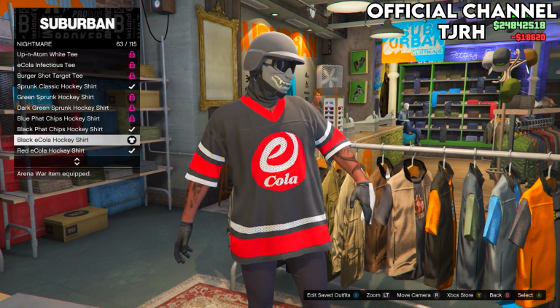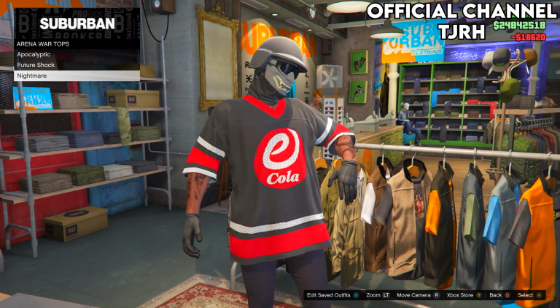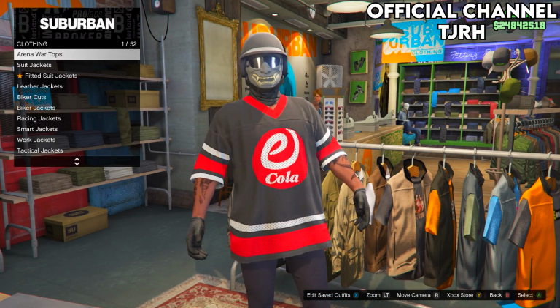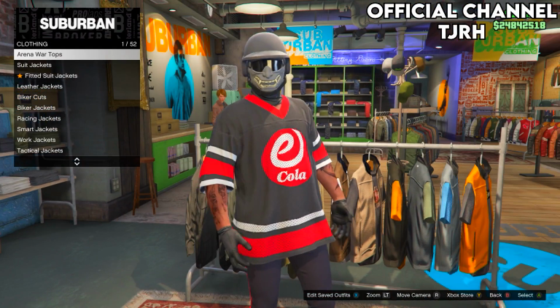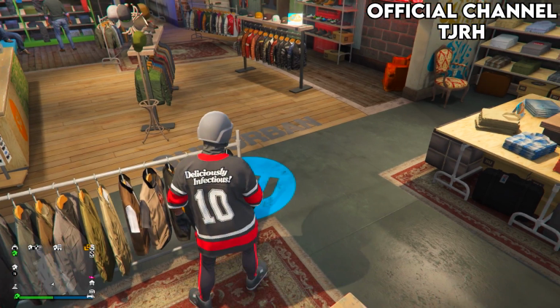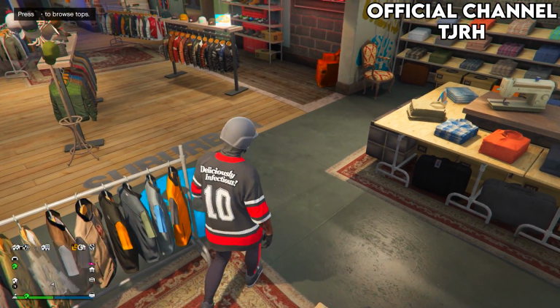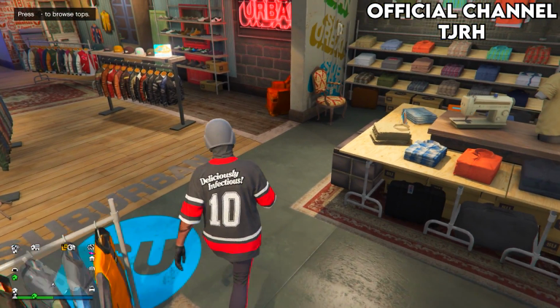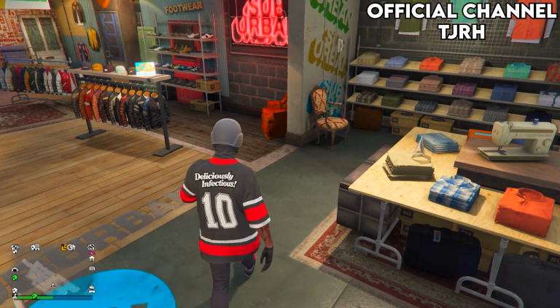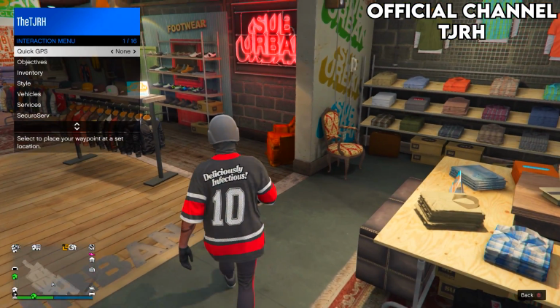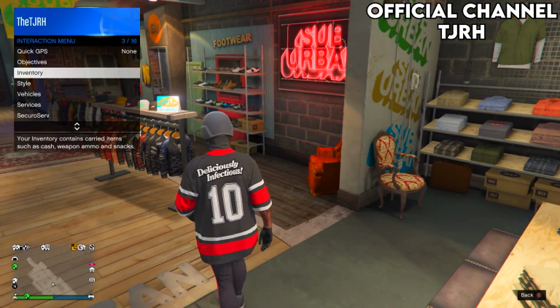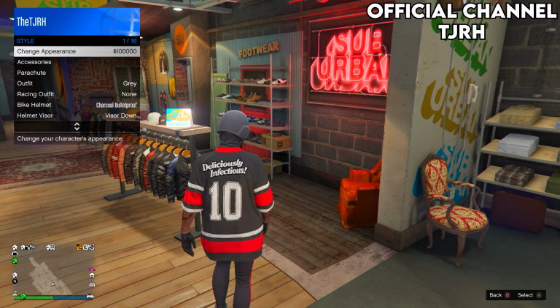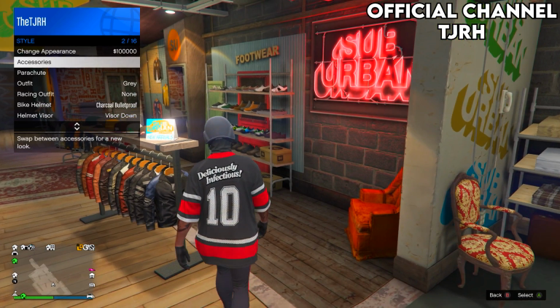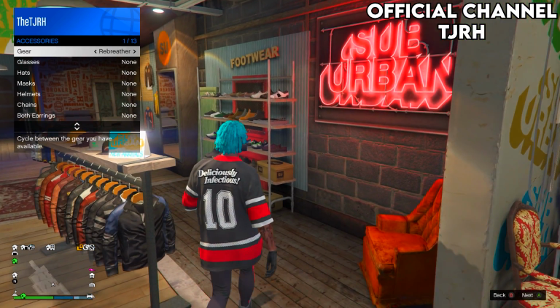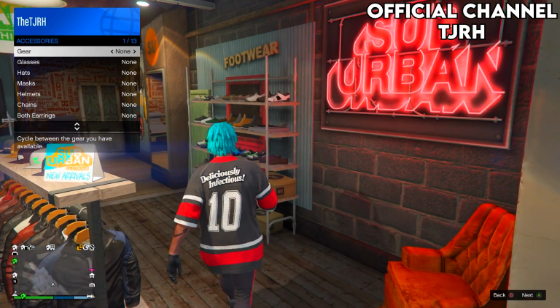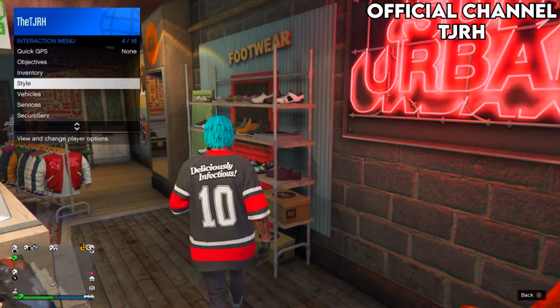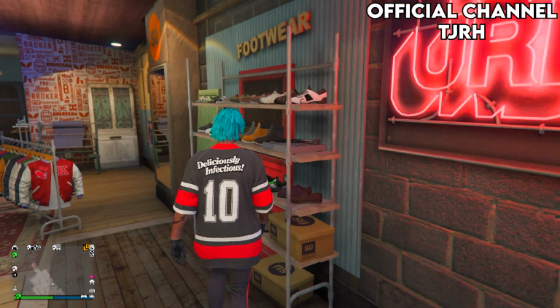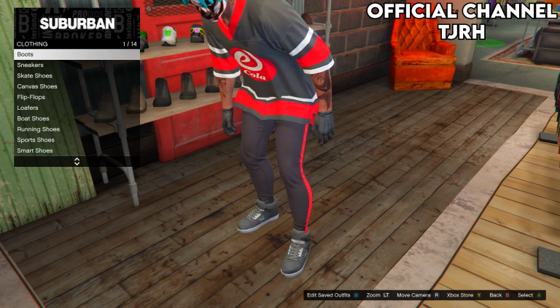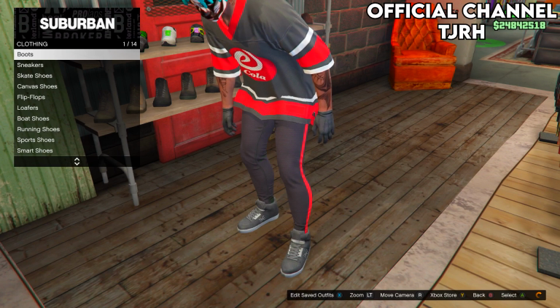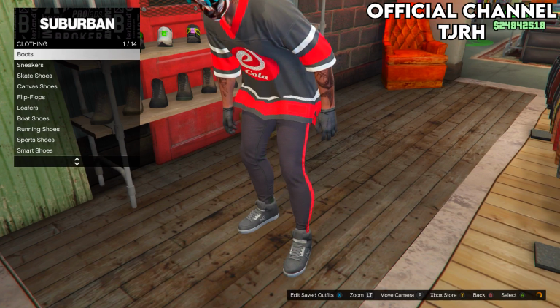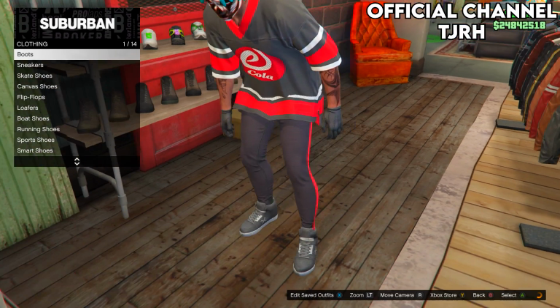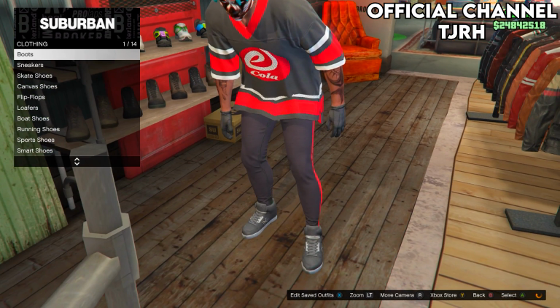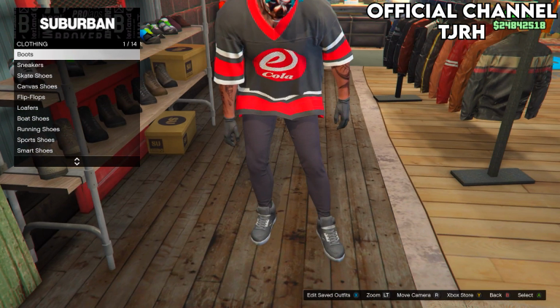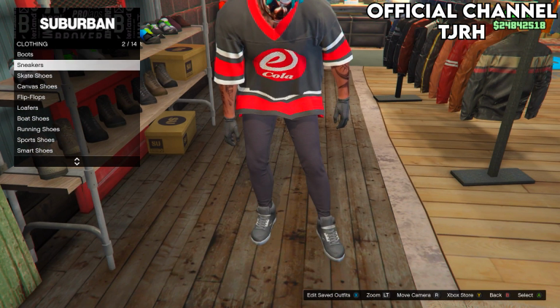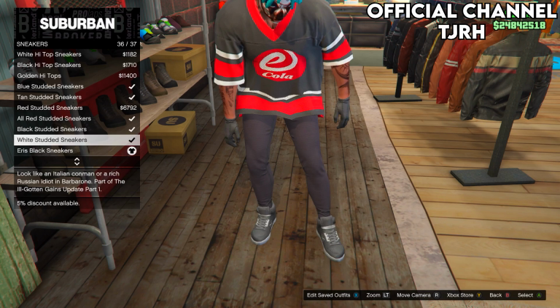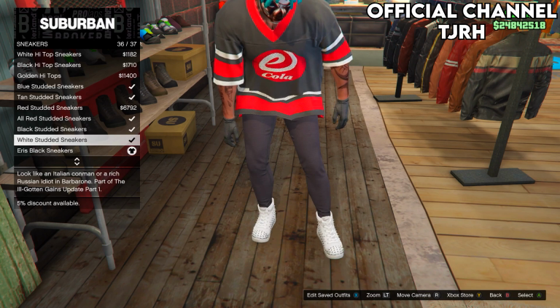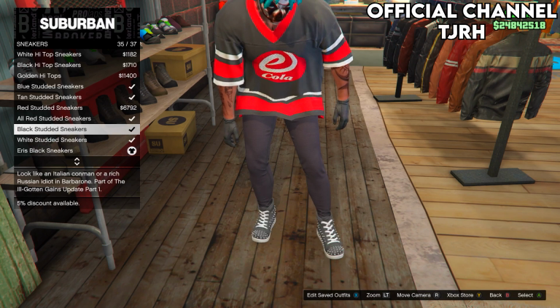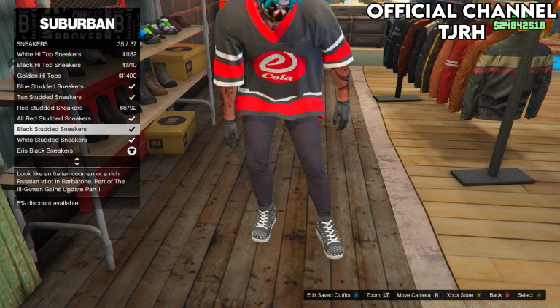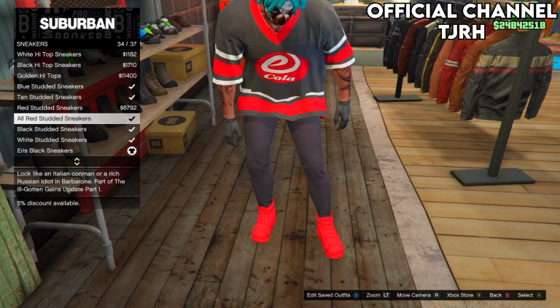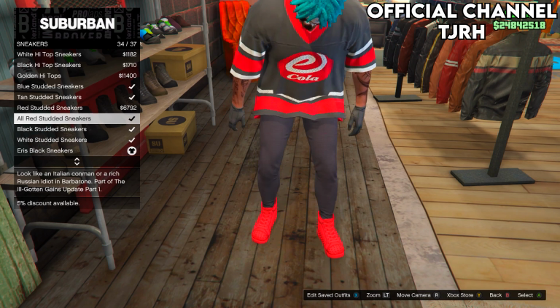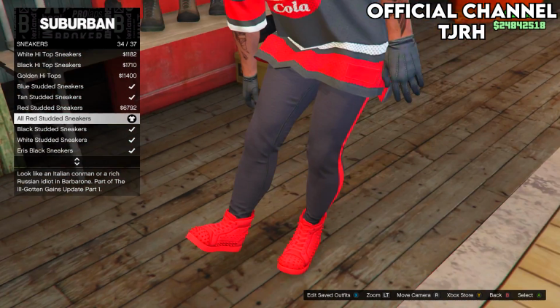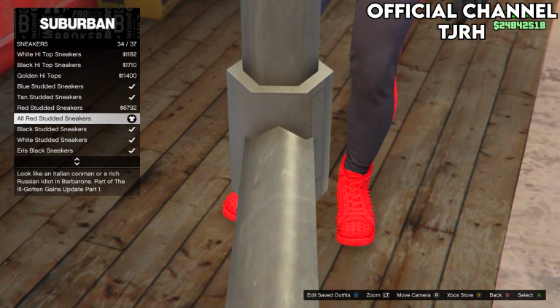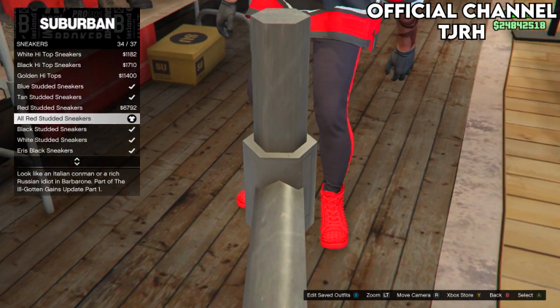Then go over to shoes. On shoes, go on sneakers, go down to the bottom, and equip the all red studded sneakers.